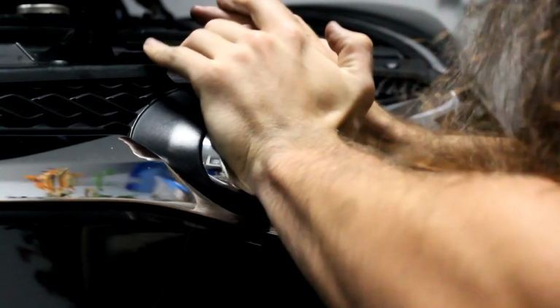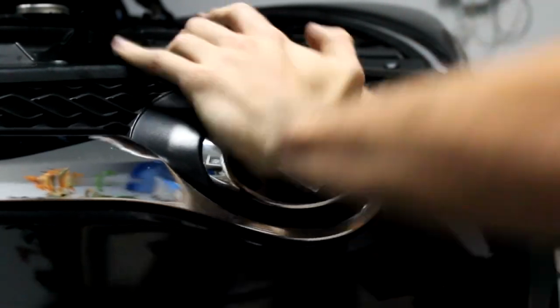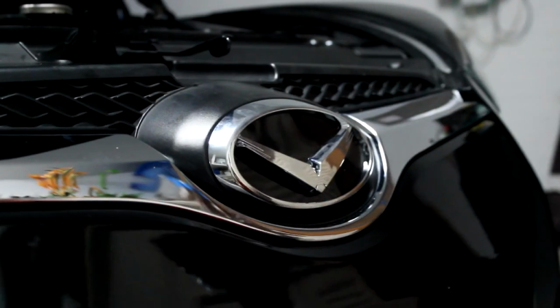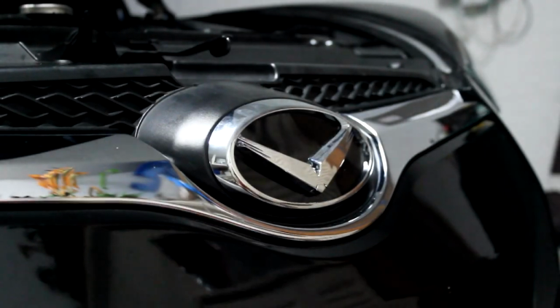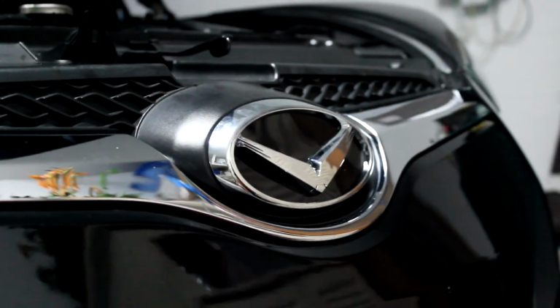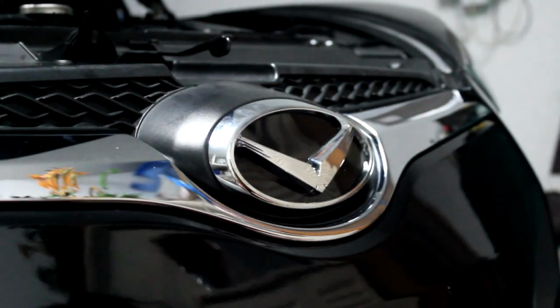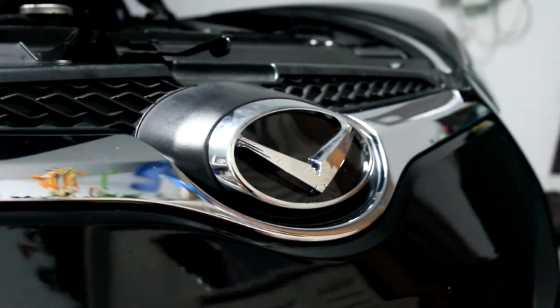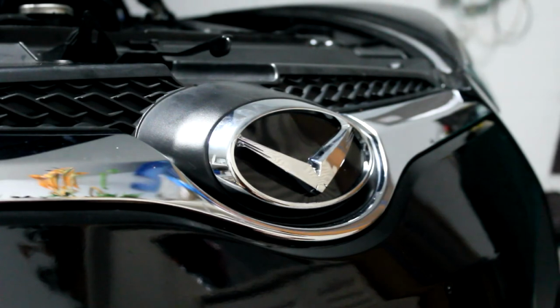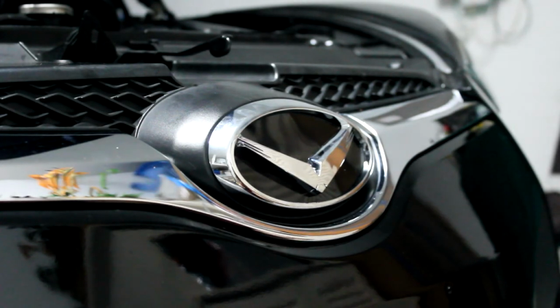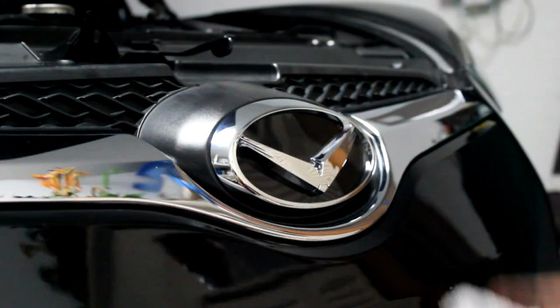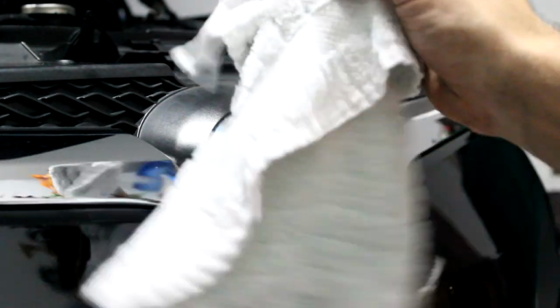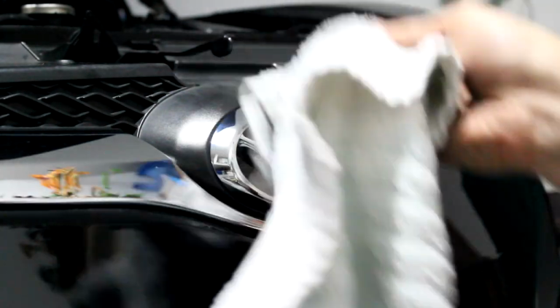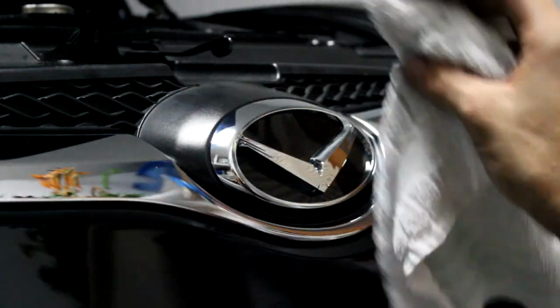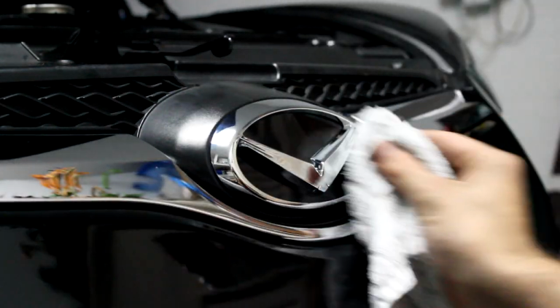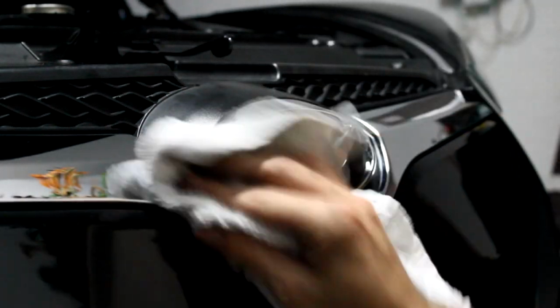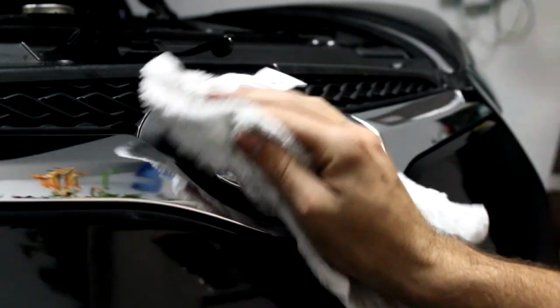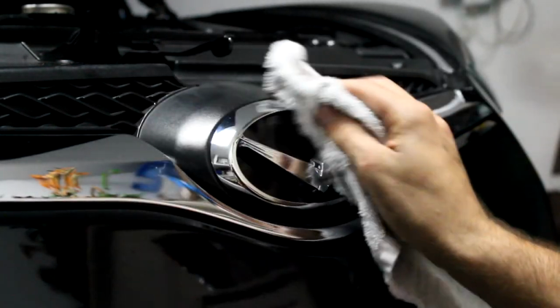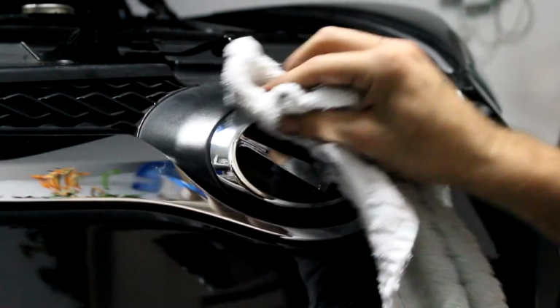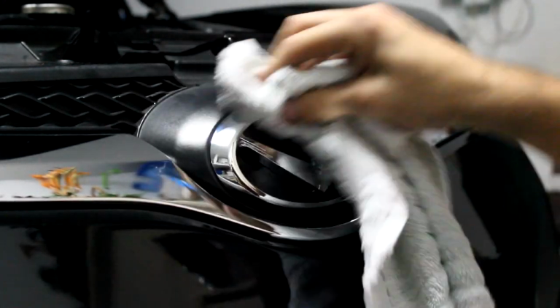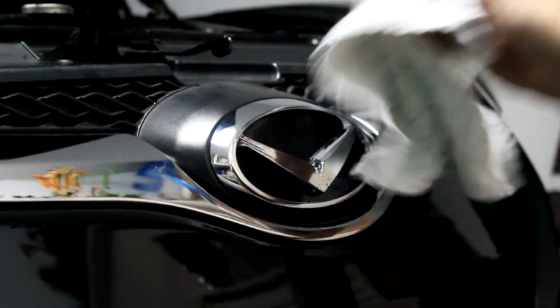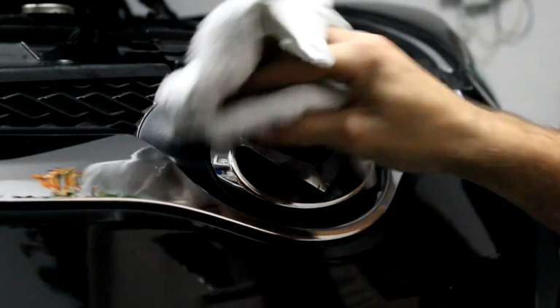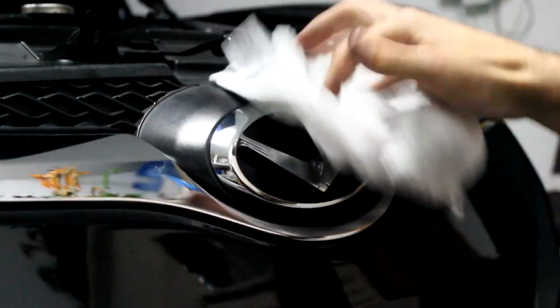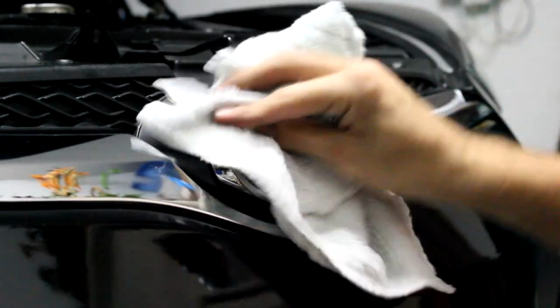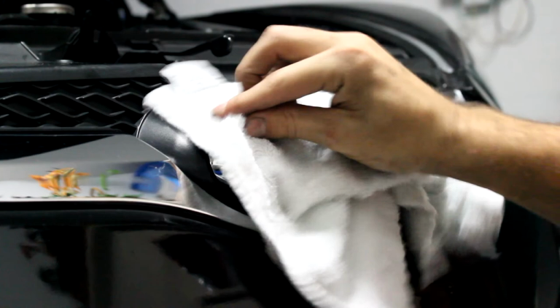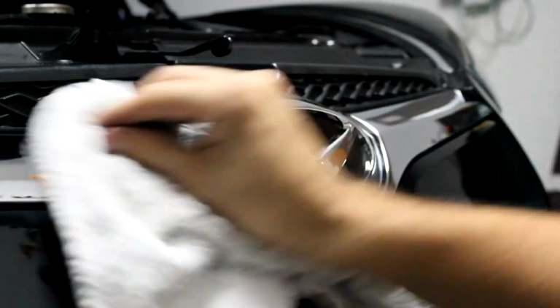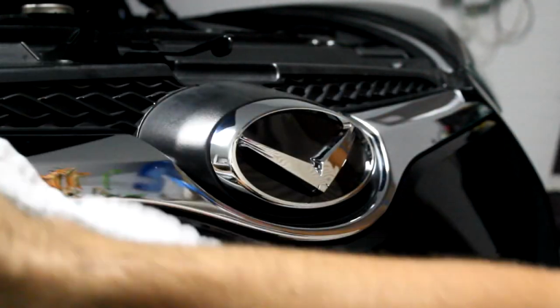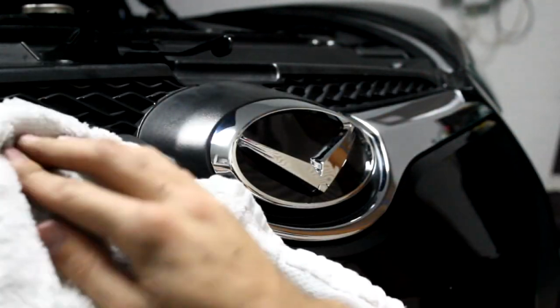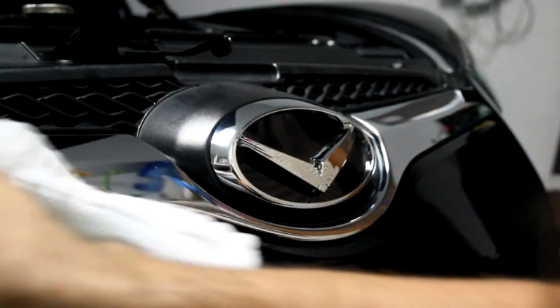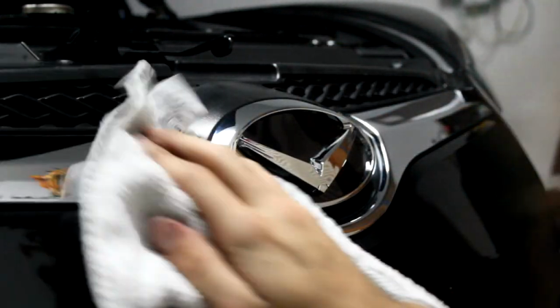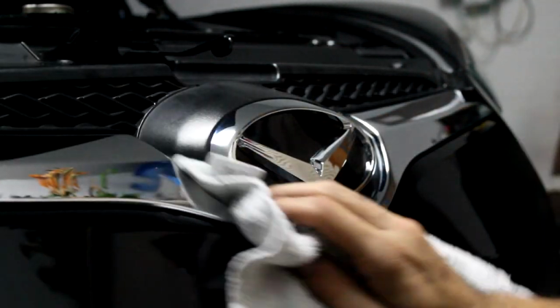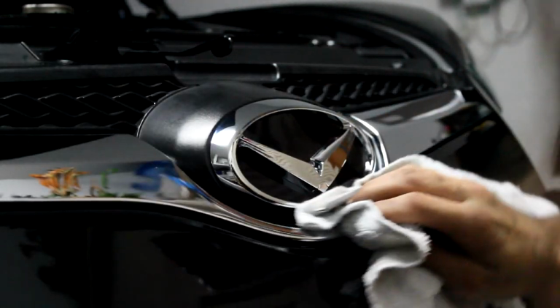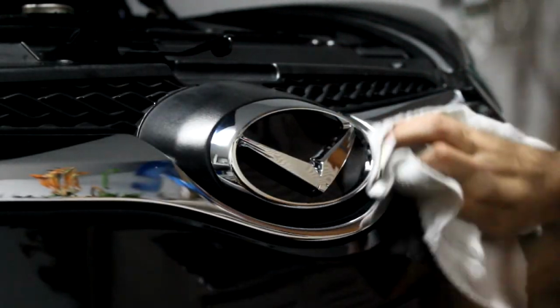There we go. Just take a little towel and wipe off your fingerprints so you can take a look and make sure you got it on perfectly.